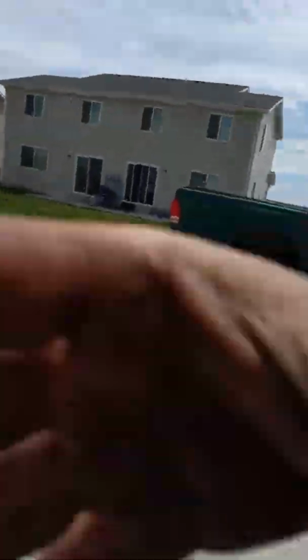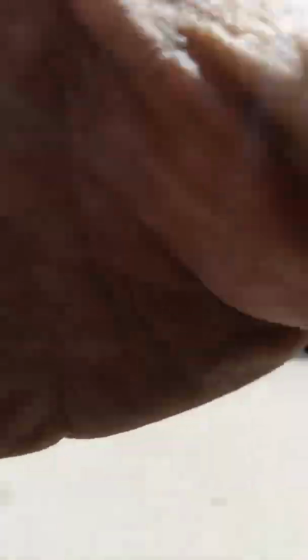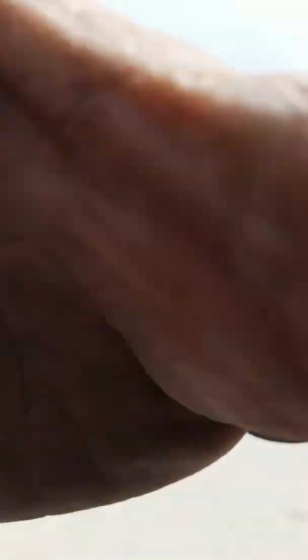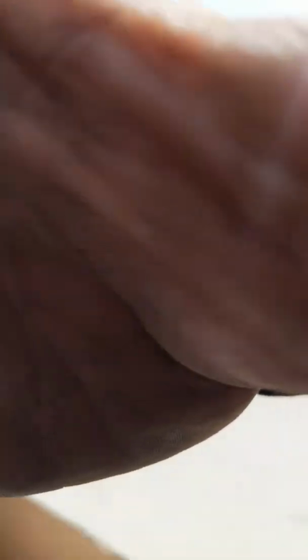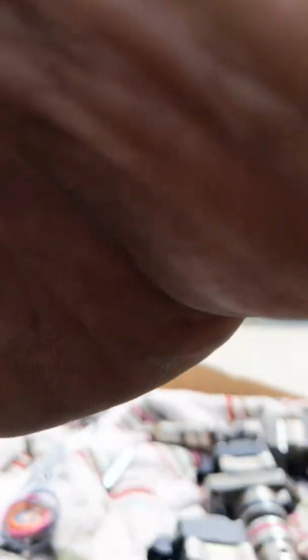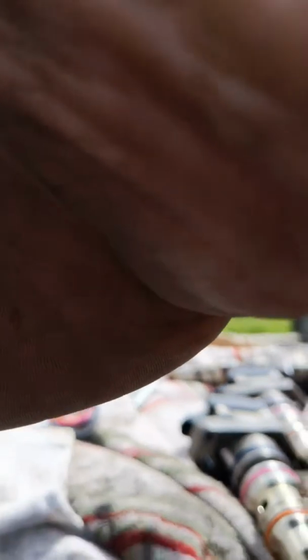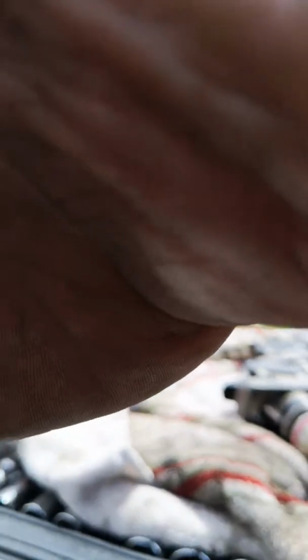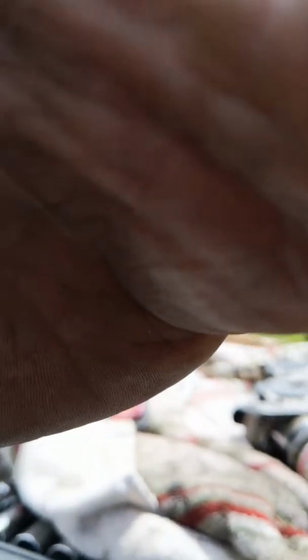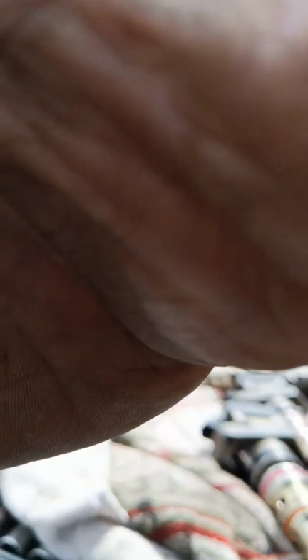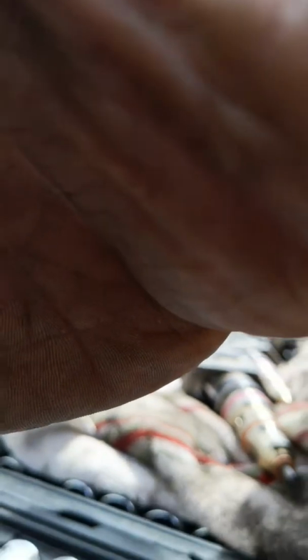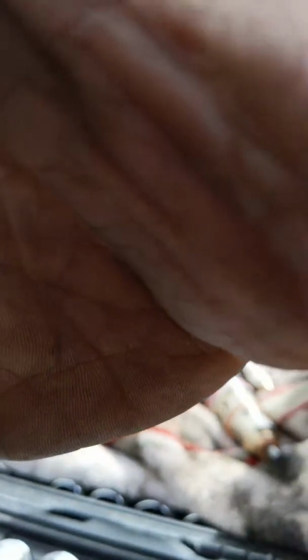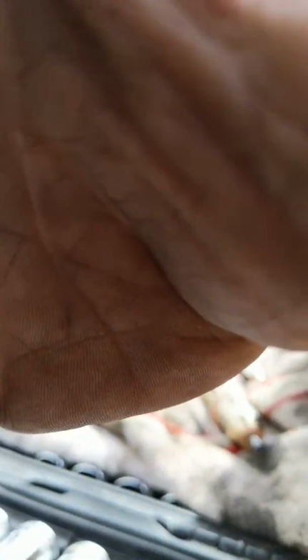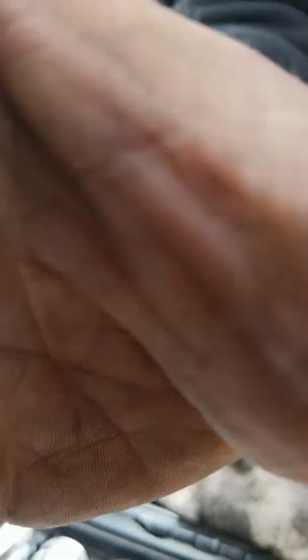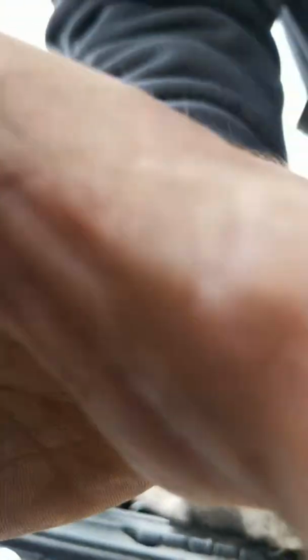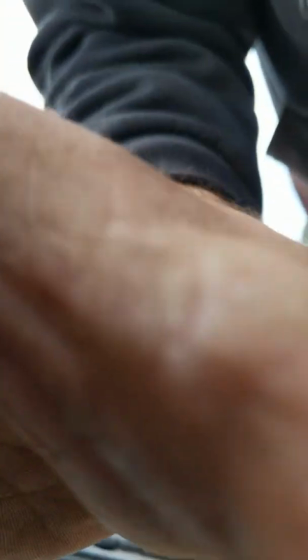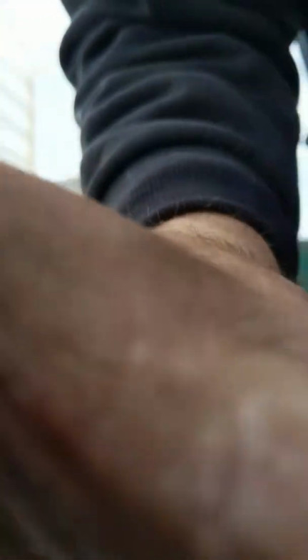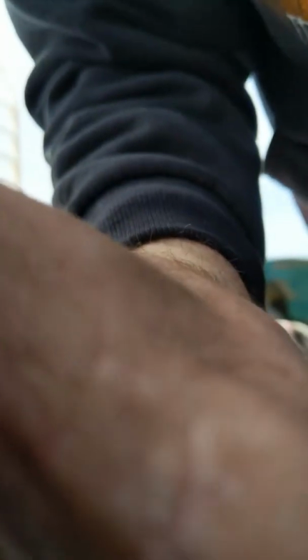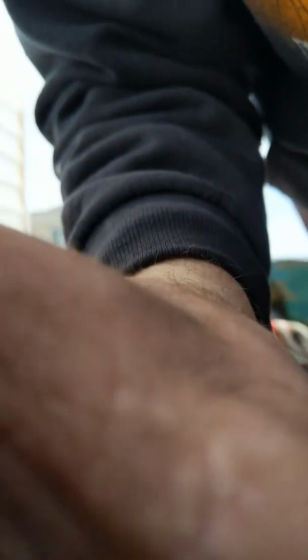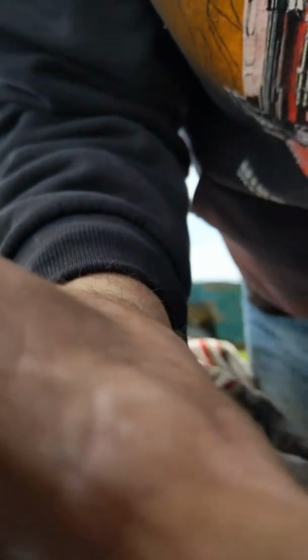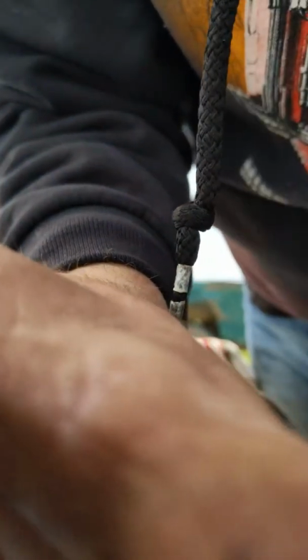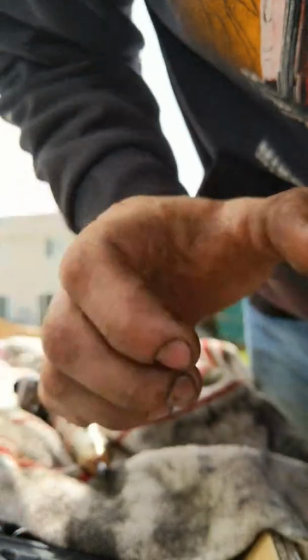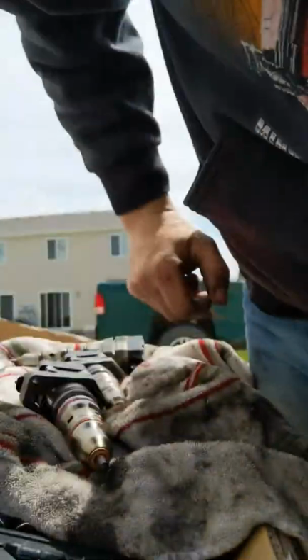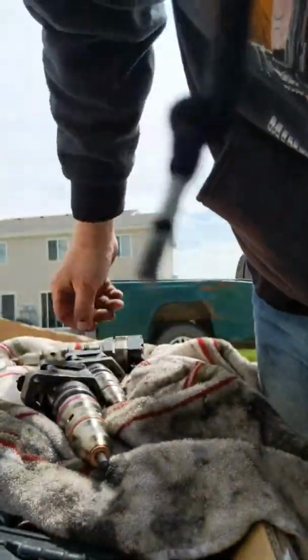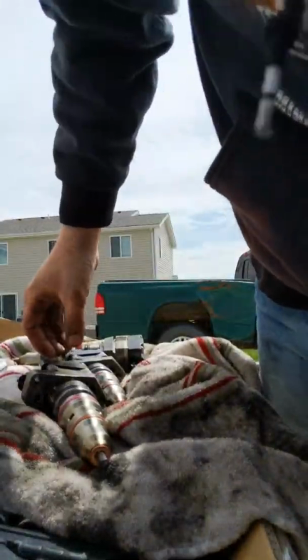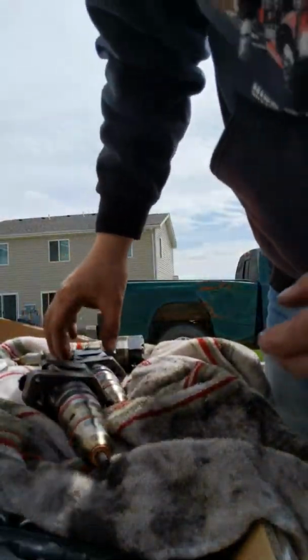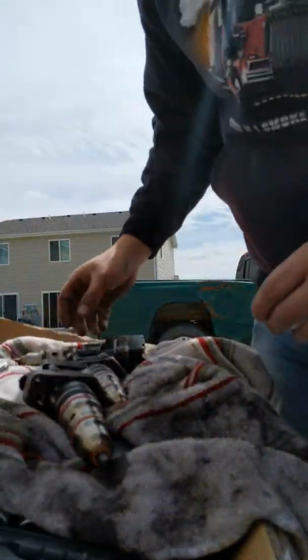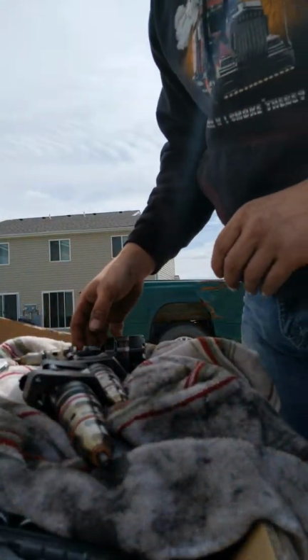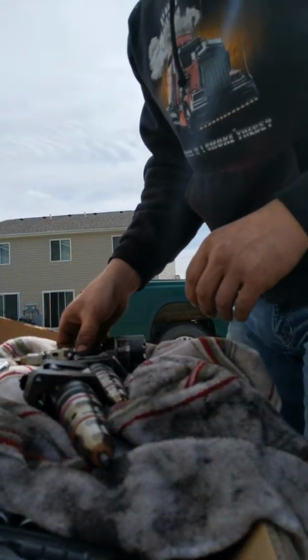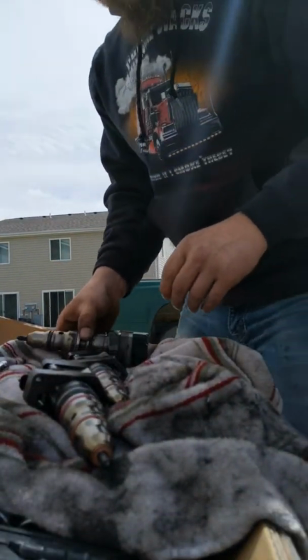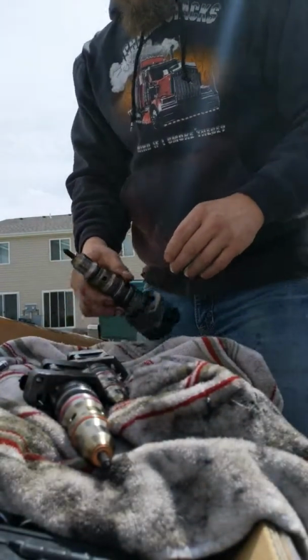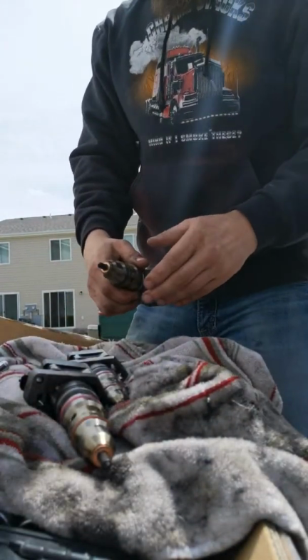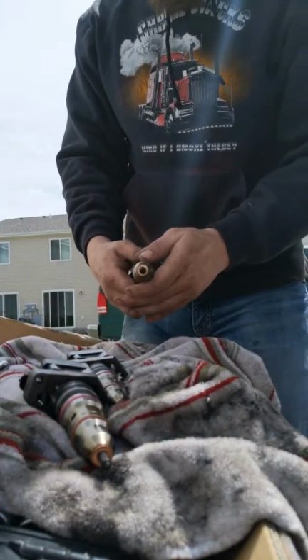Alright, so I'm going to try to set this camera up so that you can see — hopefully you can see this.